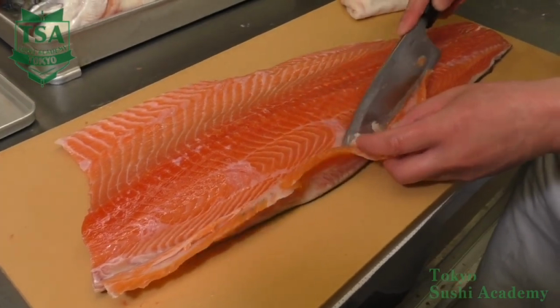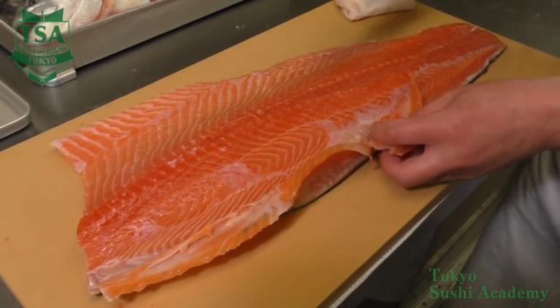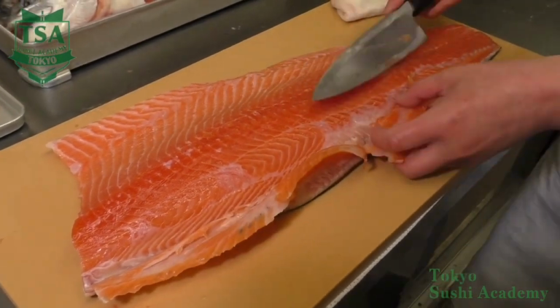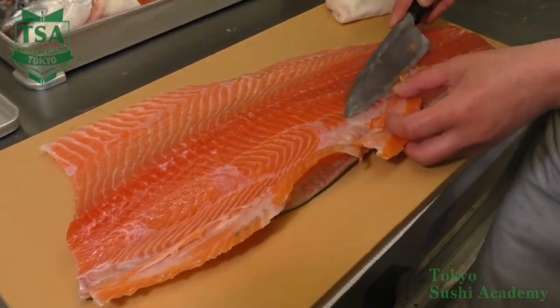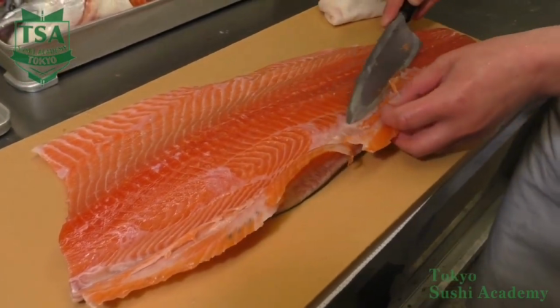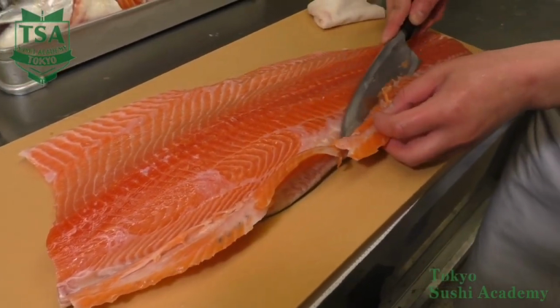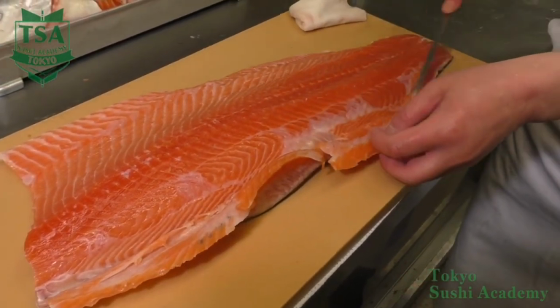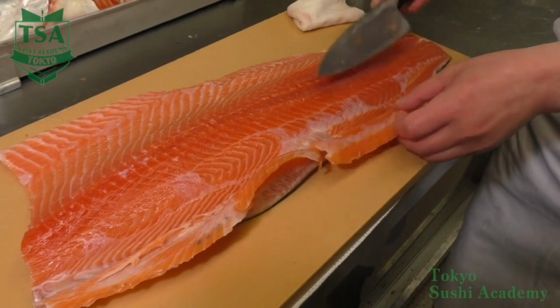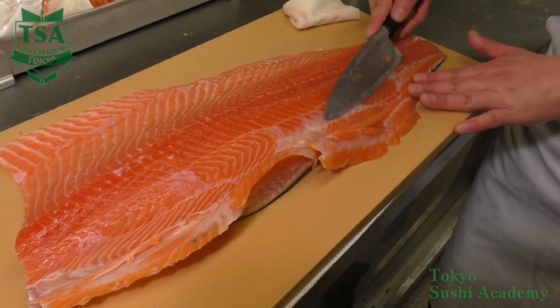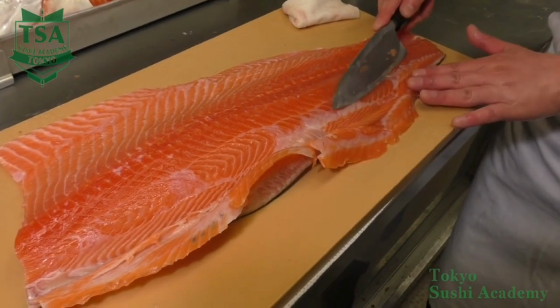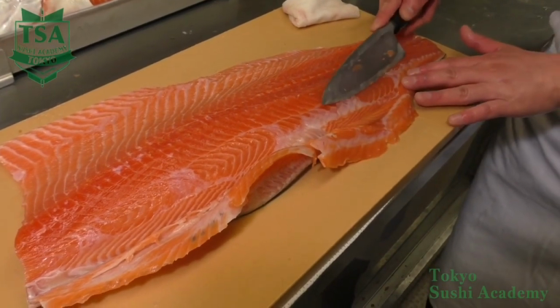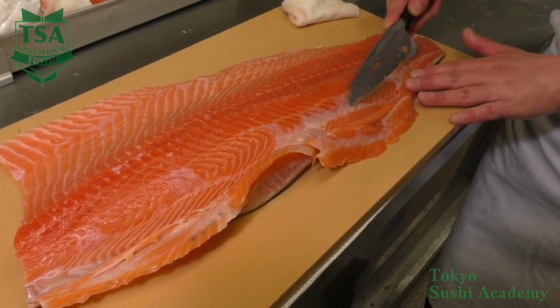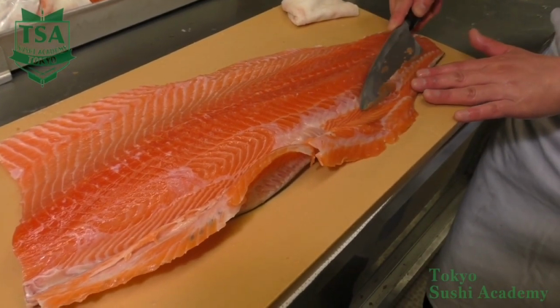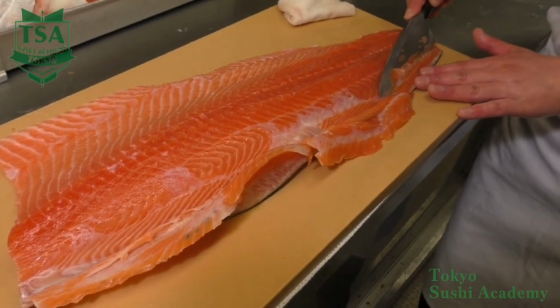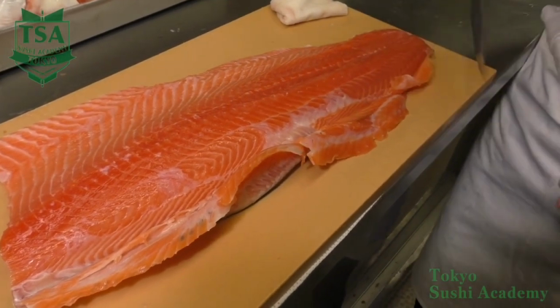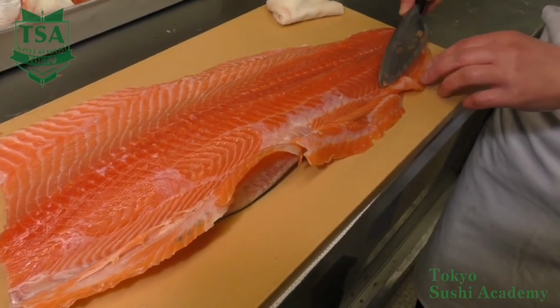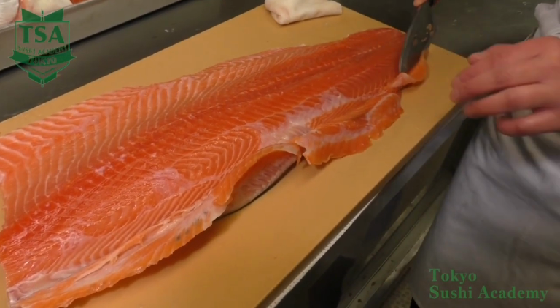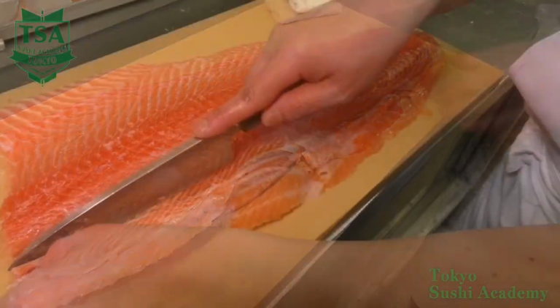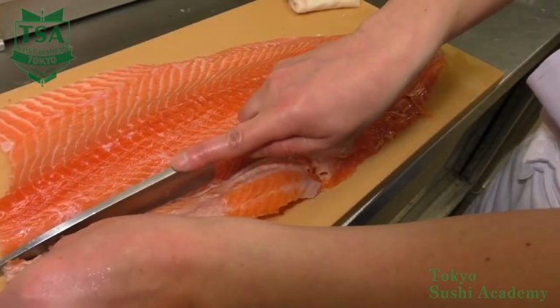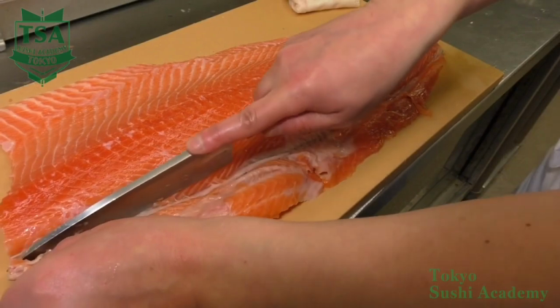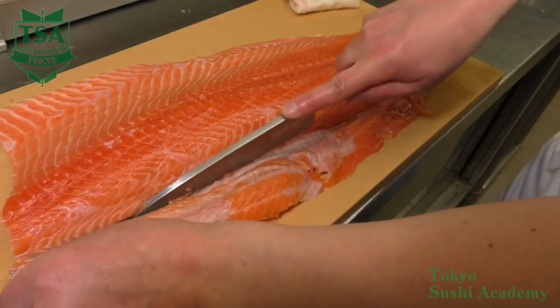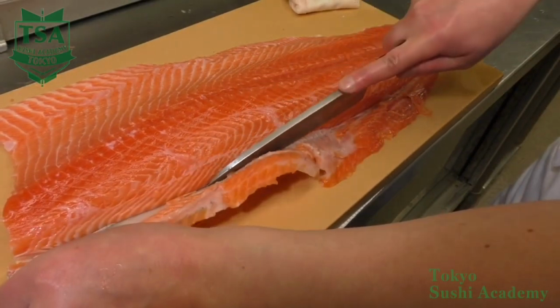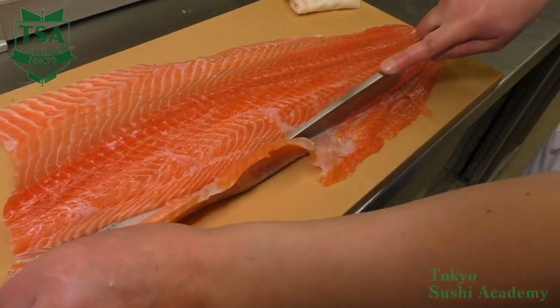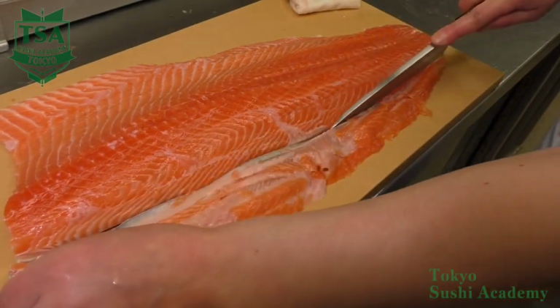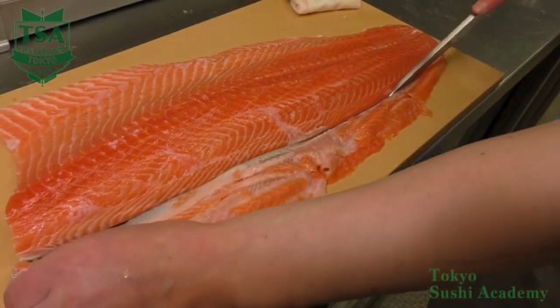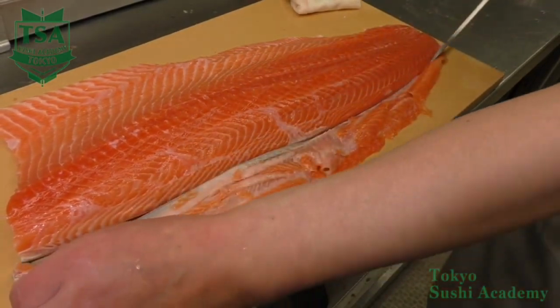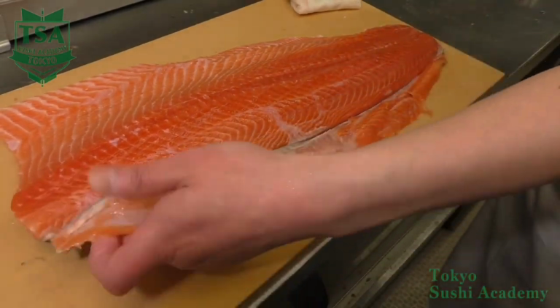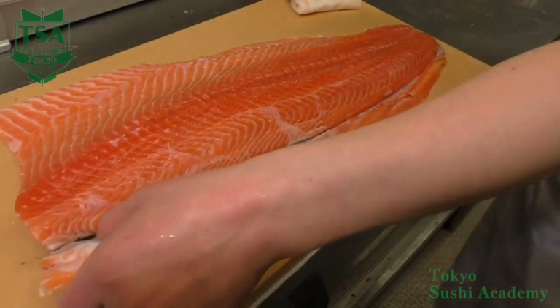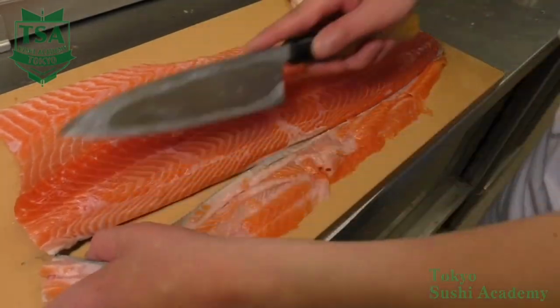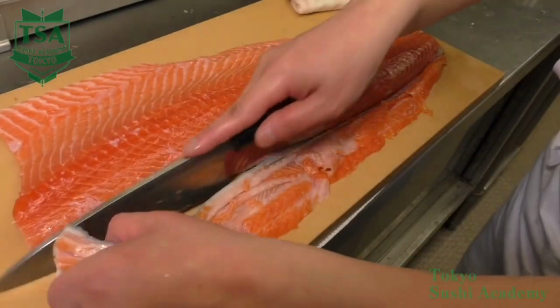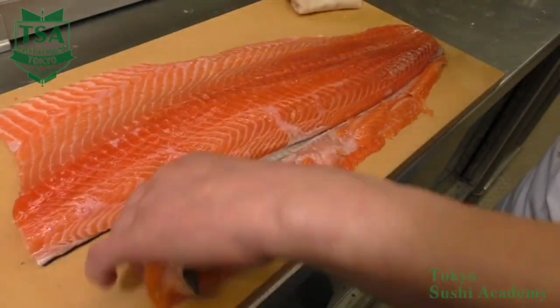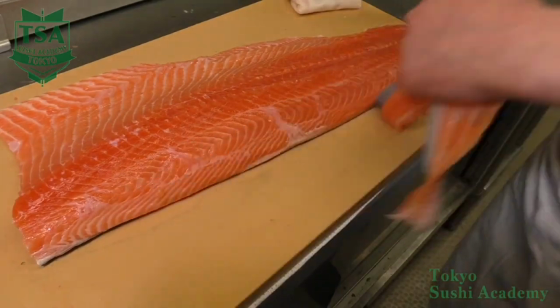This is how you fillet a salmon. If you want to know how to cut it into saku blocks, how to skin it and how to make salmon sushi, please watch our other movies.